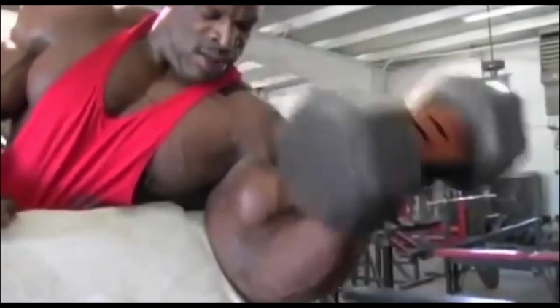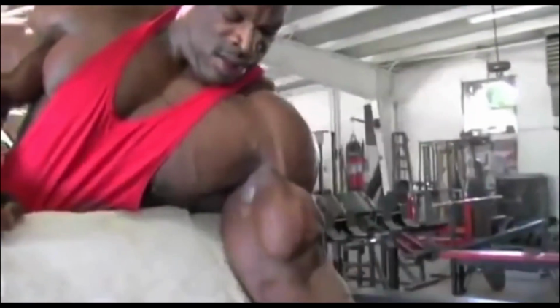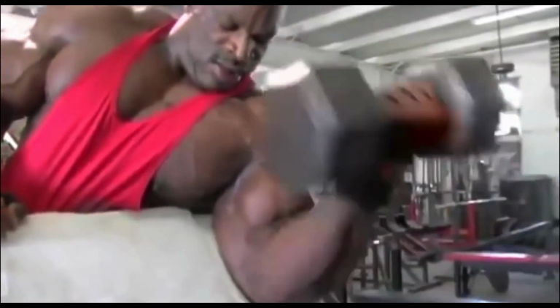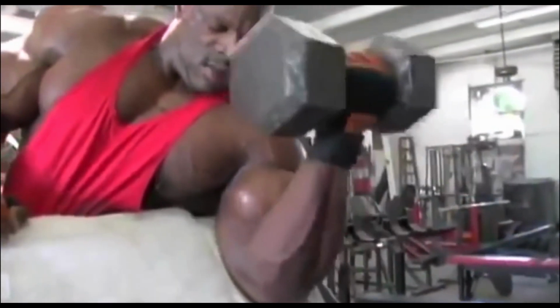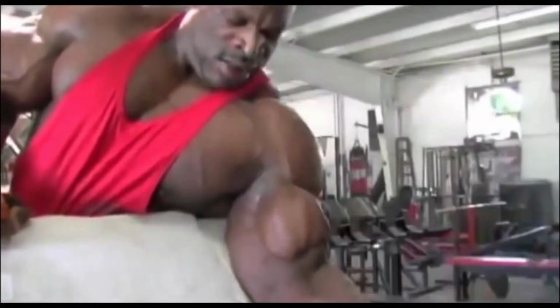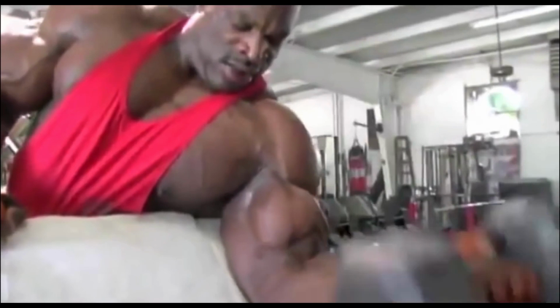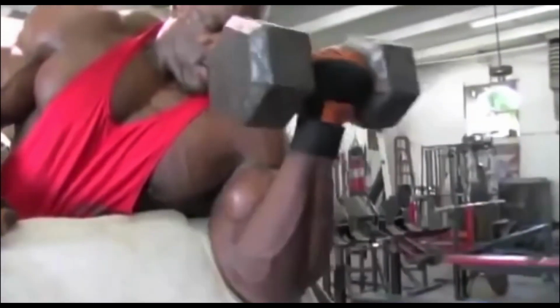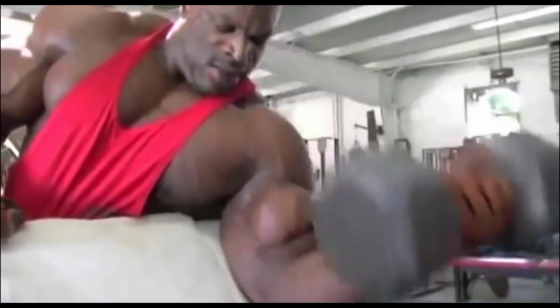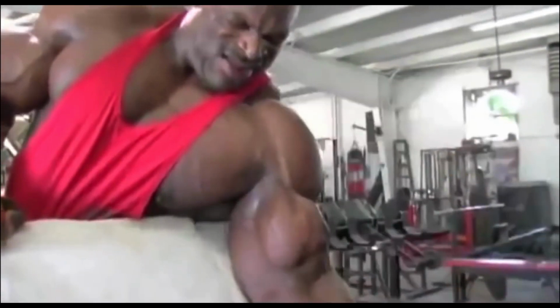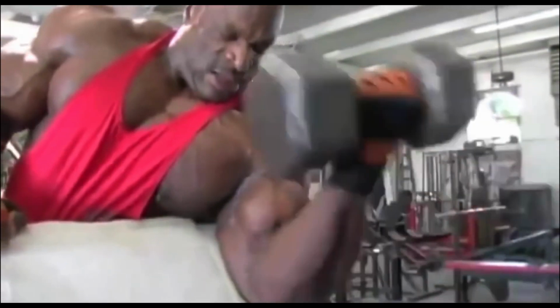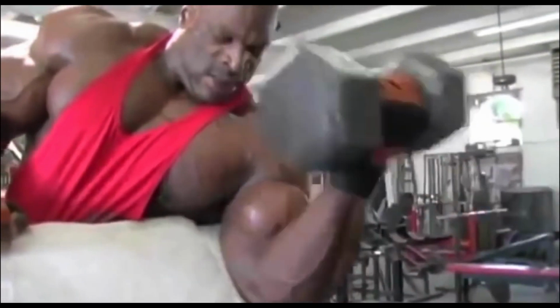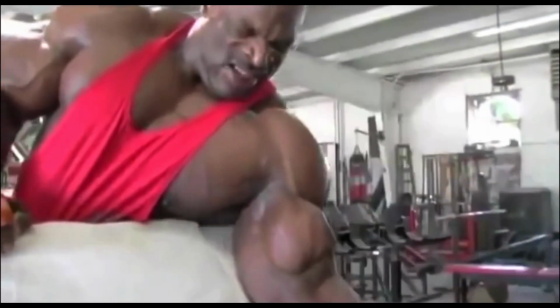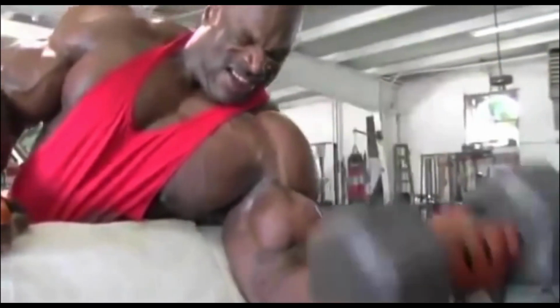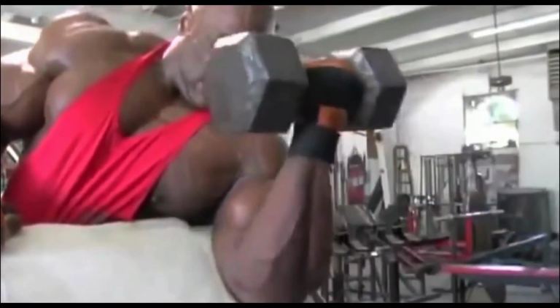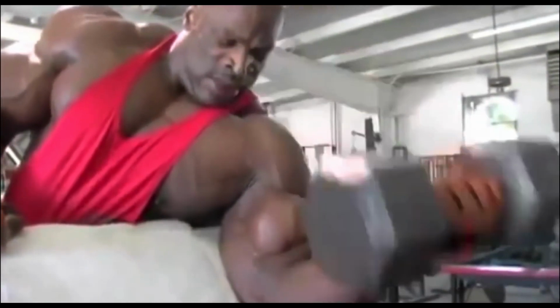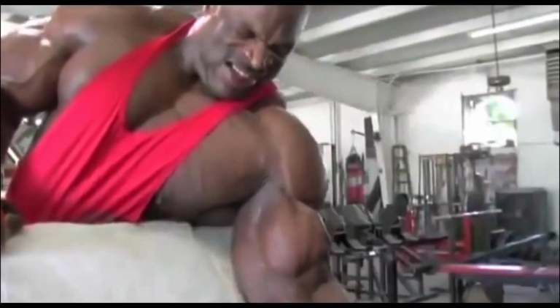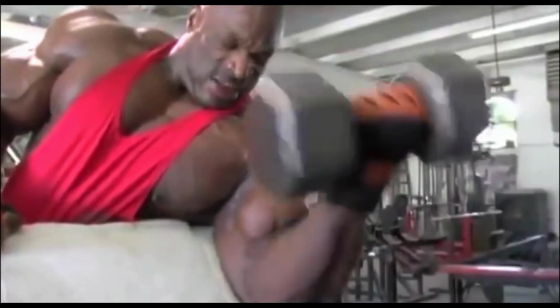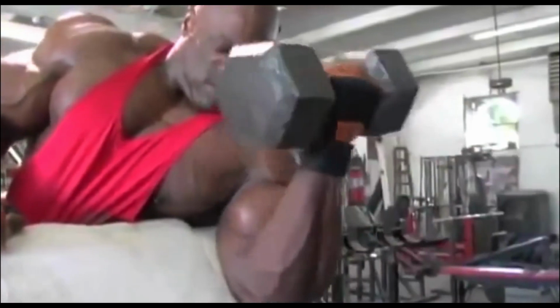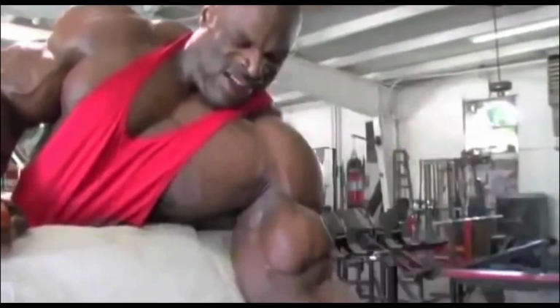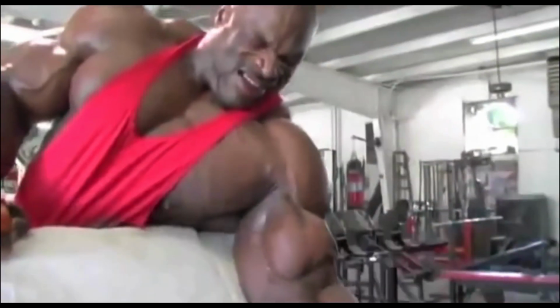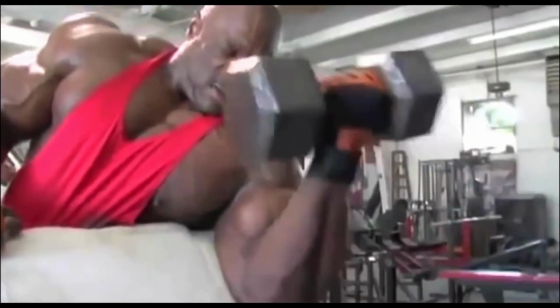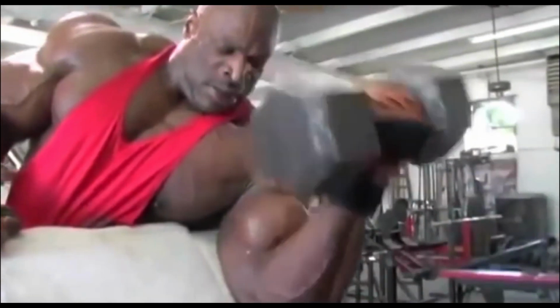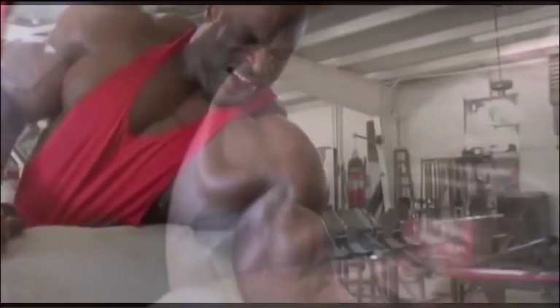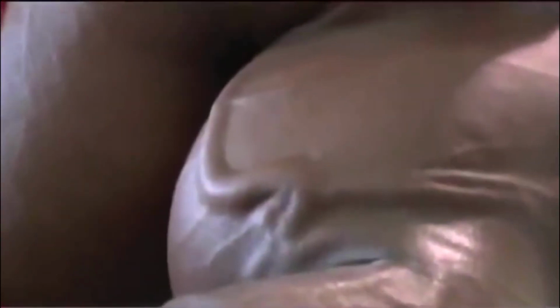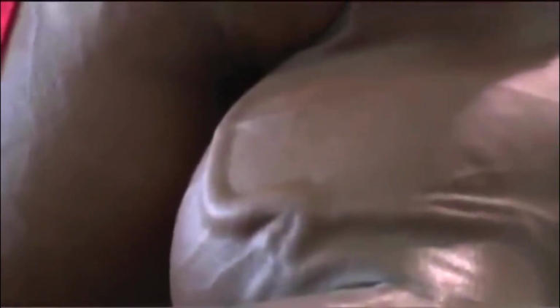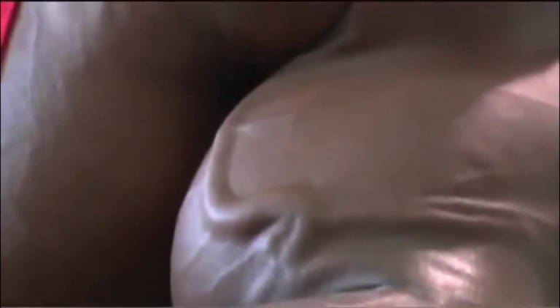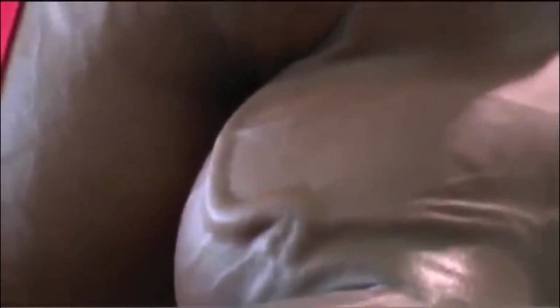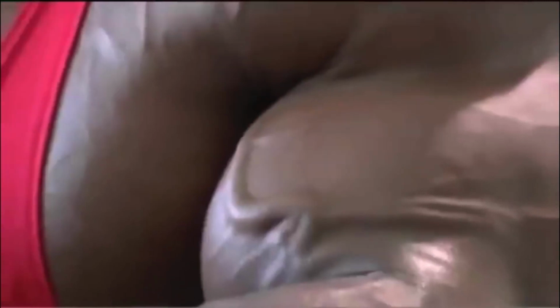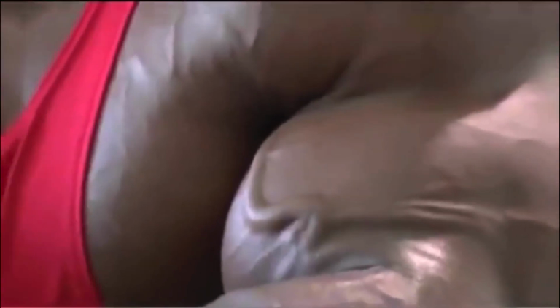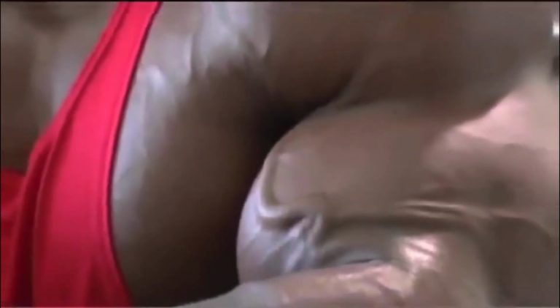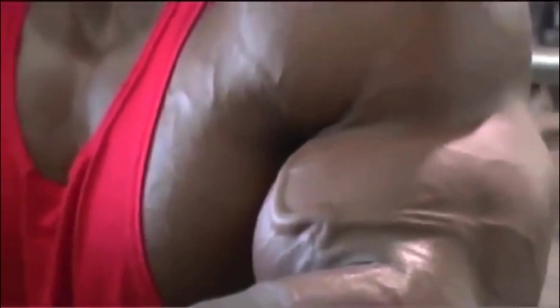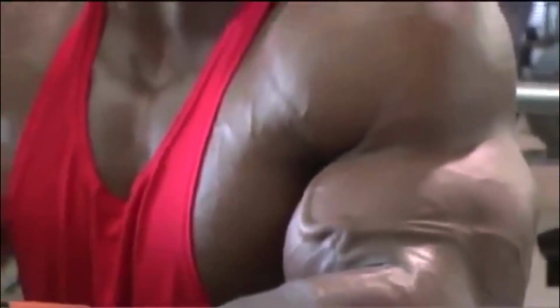The bicep isolation curl is a great way to isolate the bicep and not allow your arm to sway, which makes curling easier like it can in other bicep exercises. The bicep isolation curl really helps build the height of the bicep and should be added to your bicep routine.